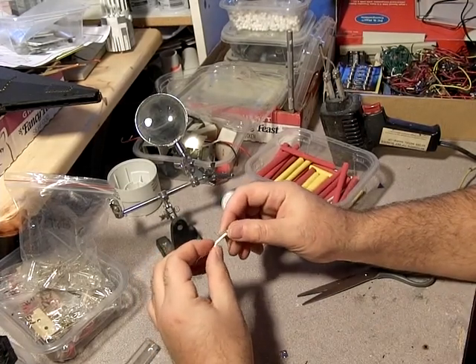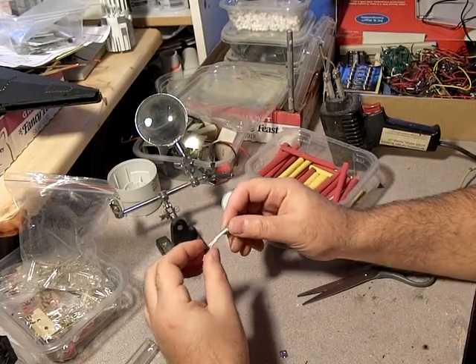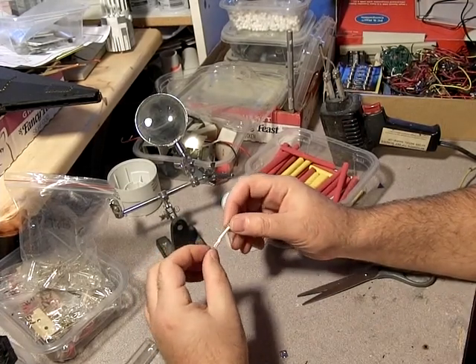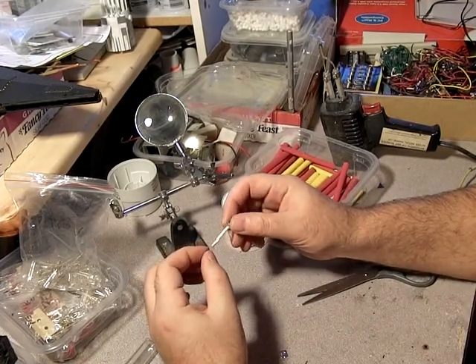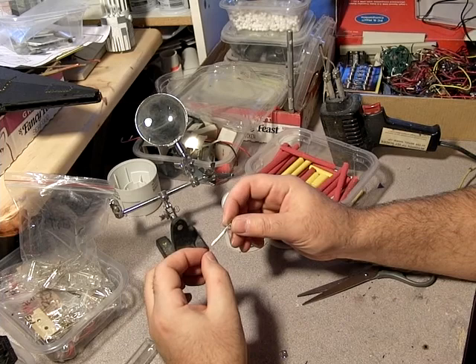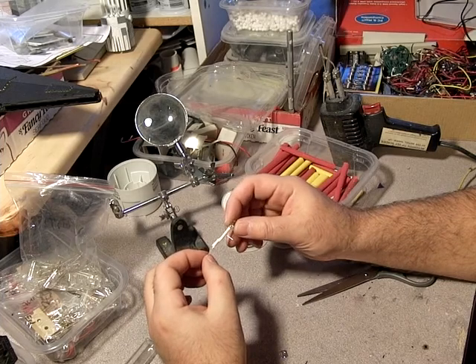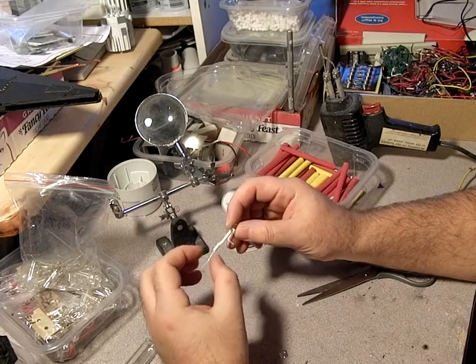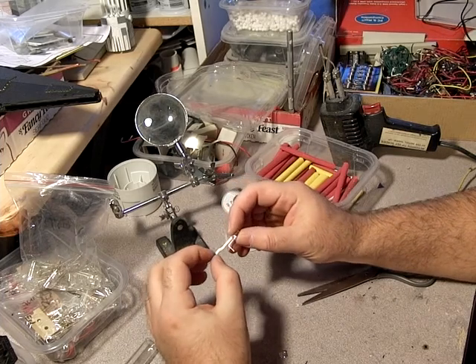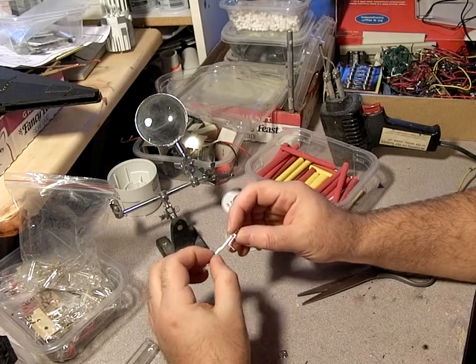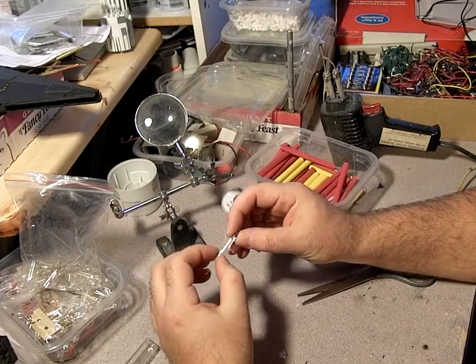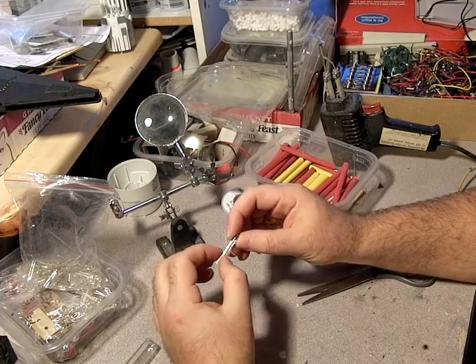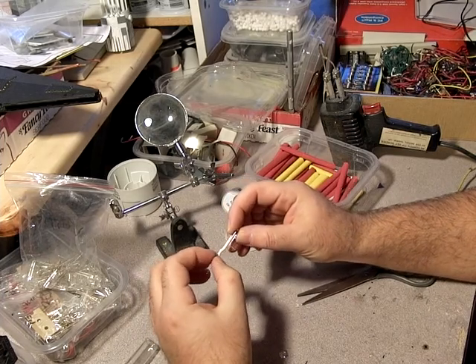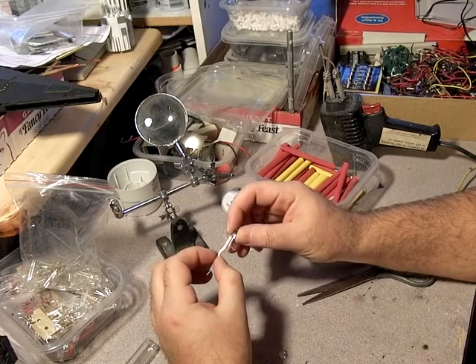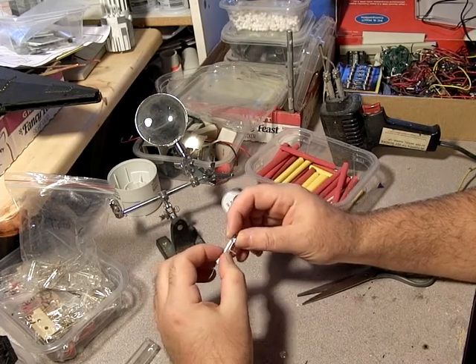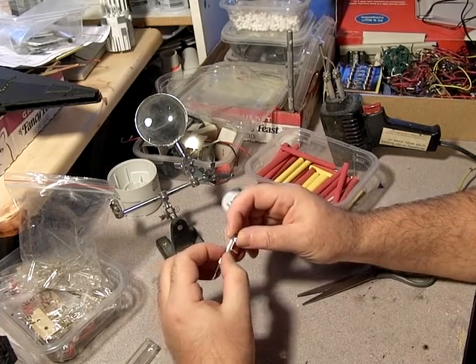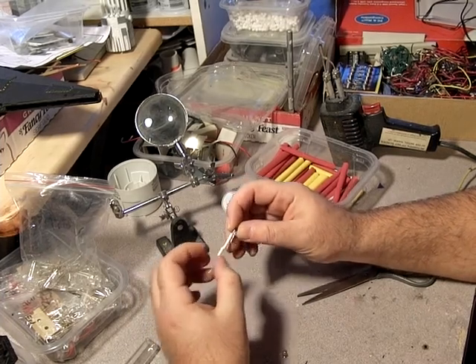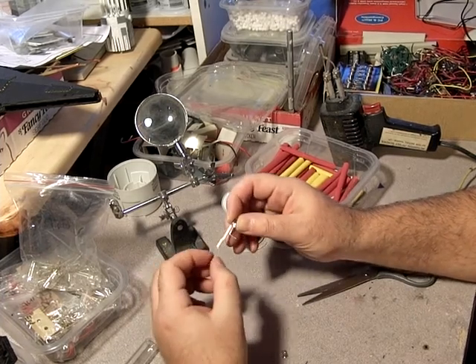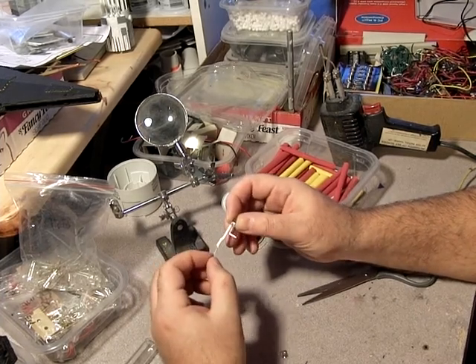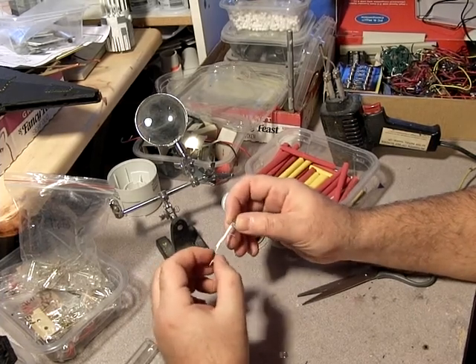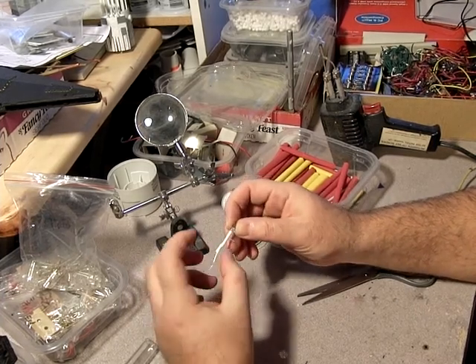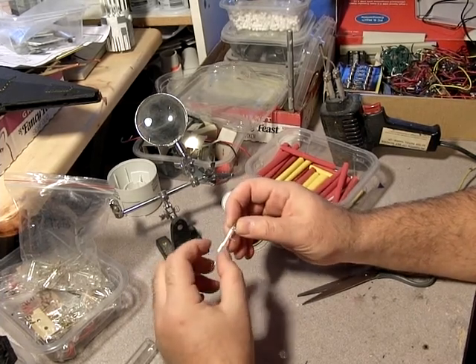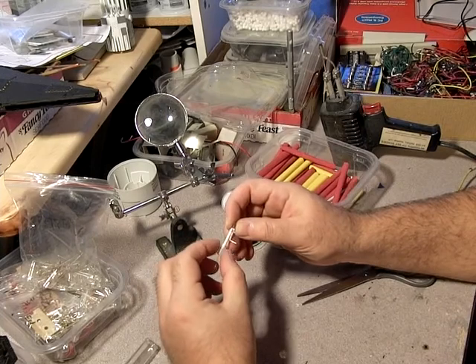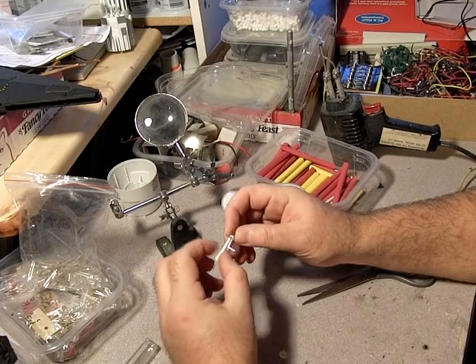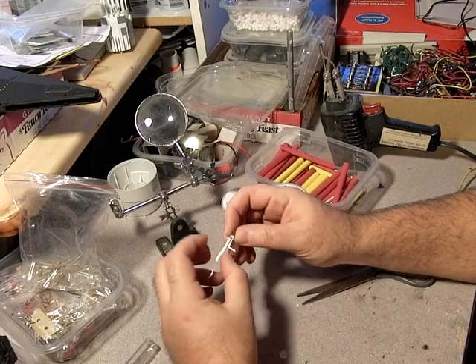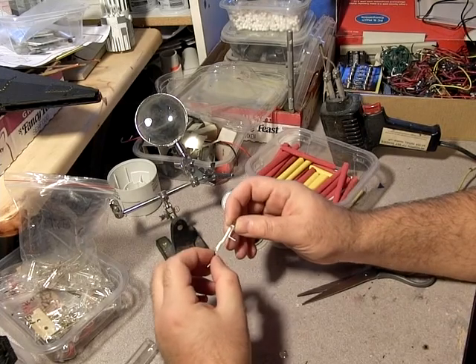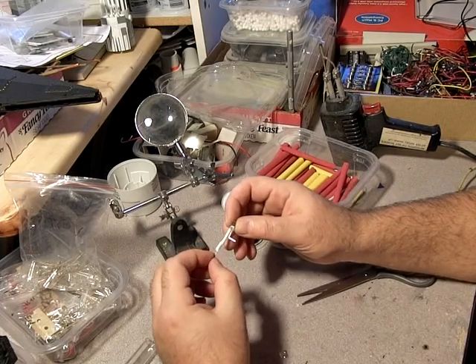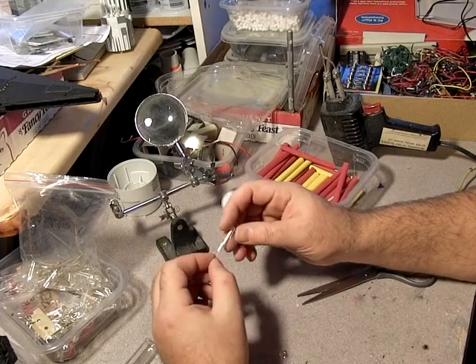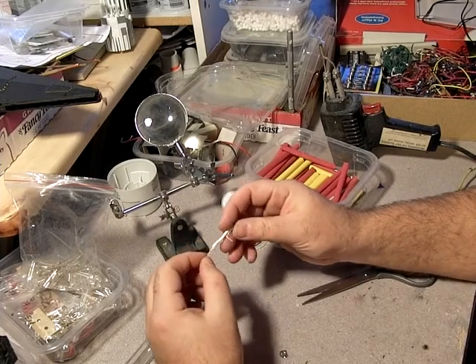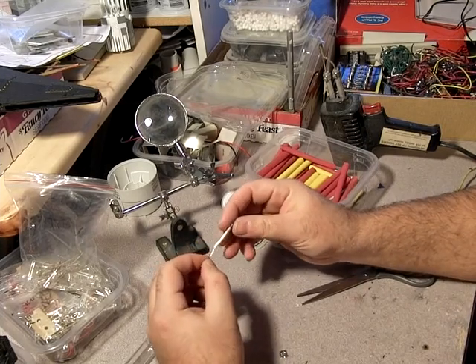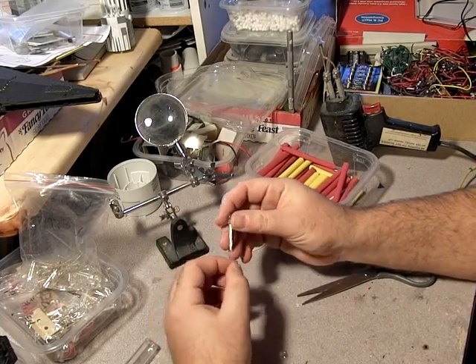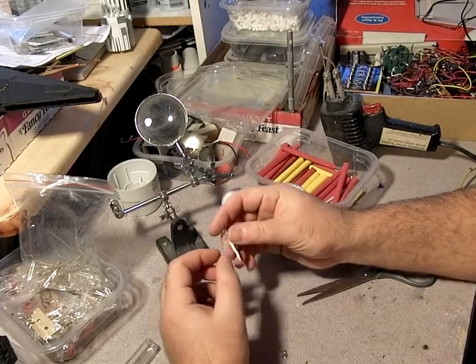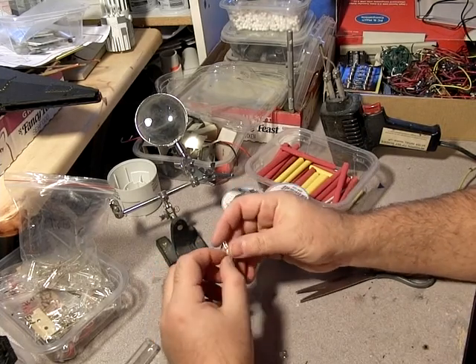The camera may not show it well, but that shrunk down pretty well and now it'll never come off. The resistor is safe, the connection is safe, and there's not going to be any problems.